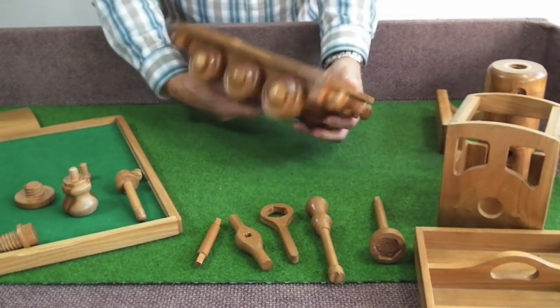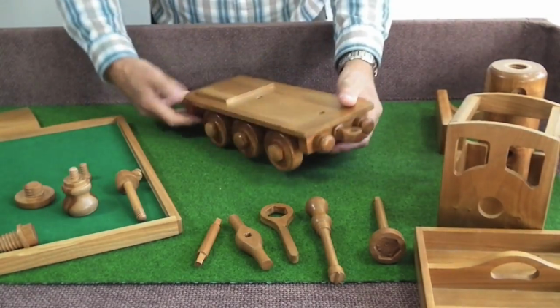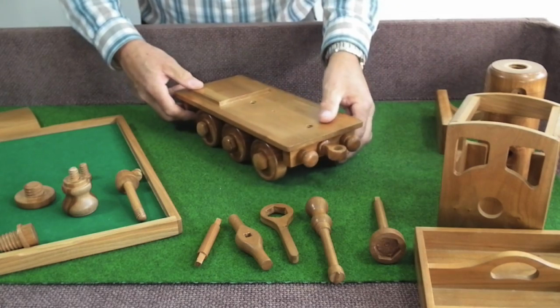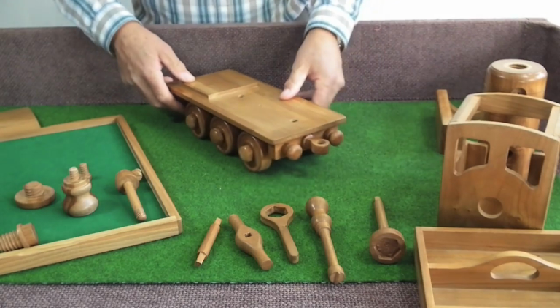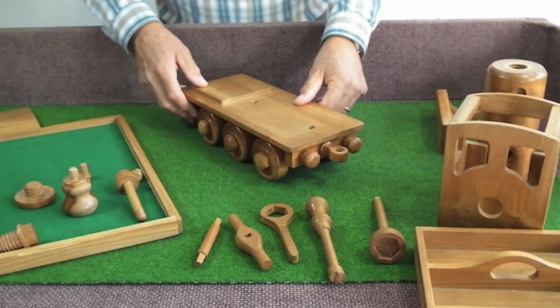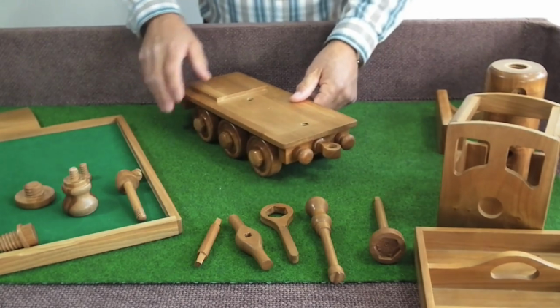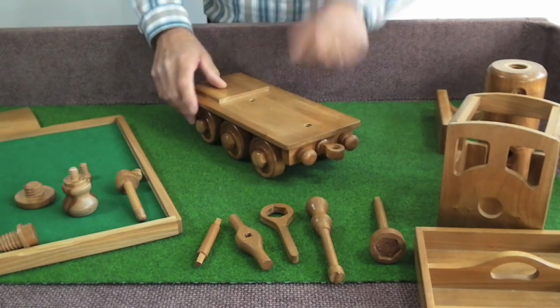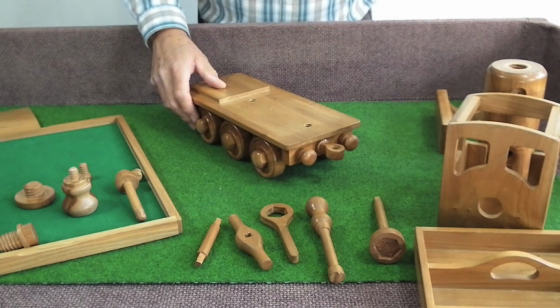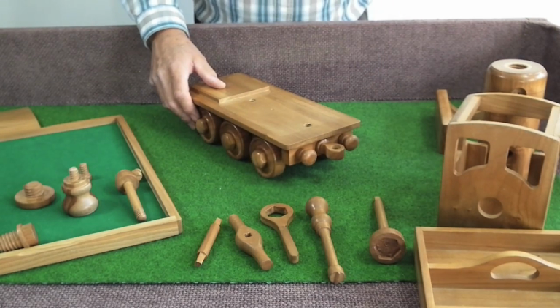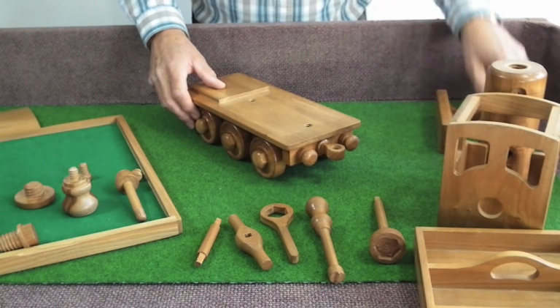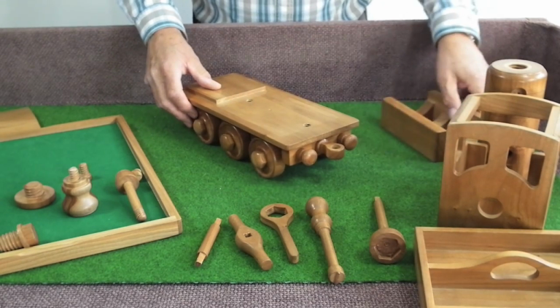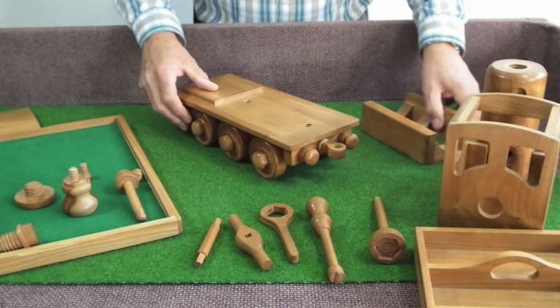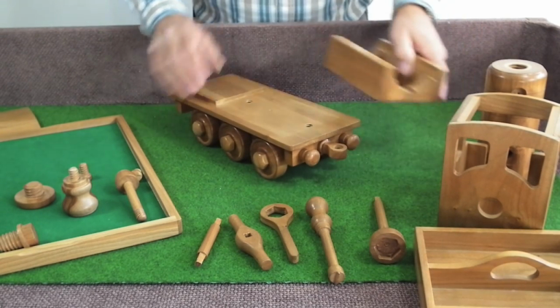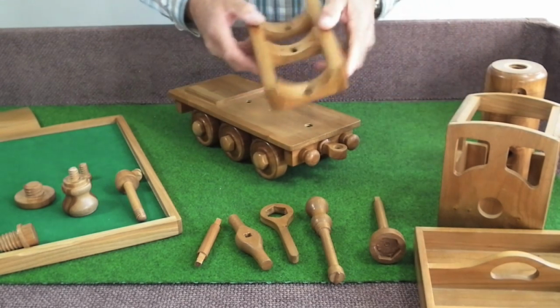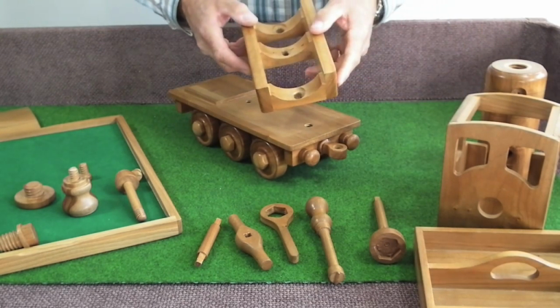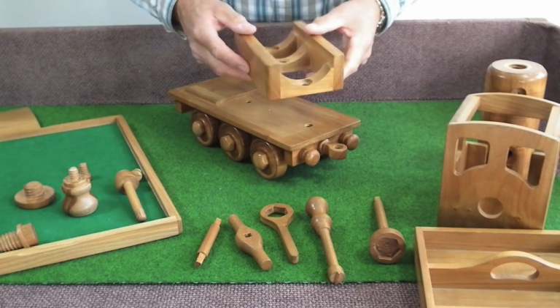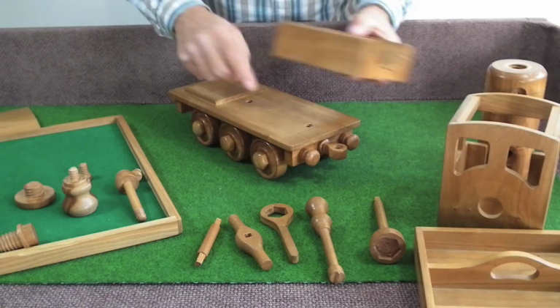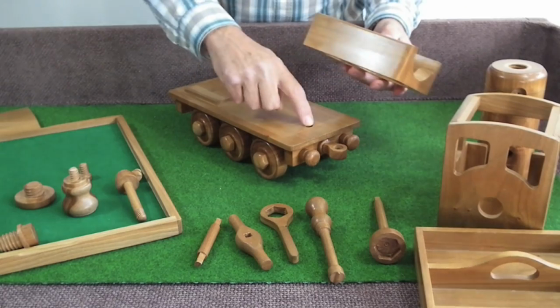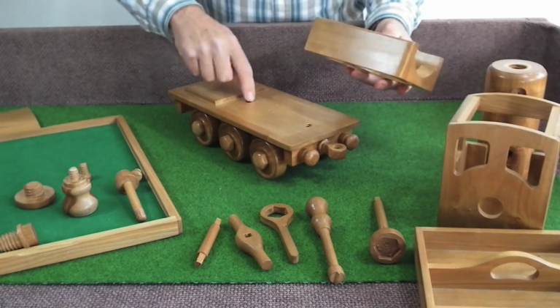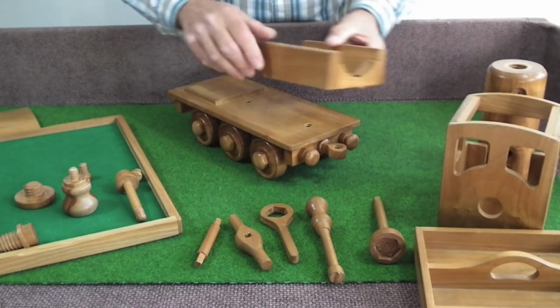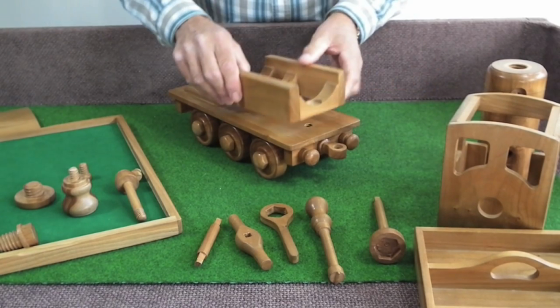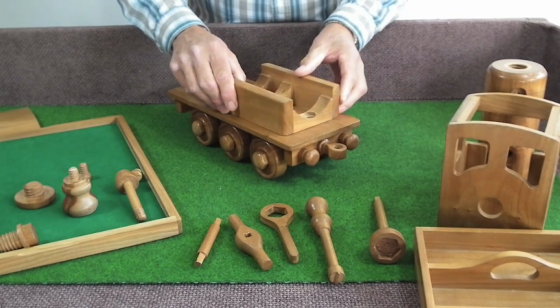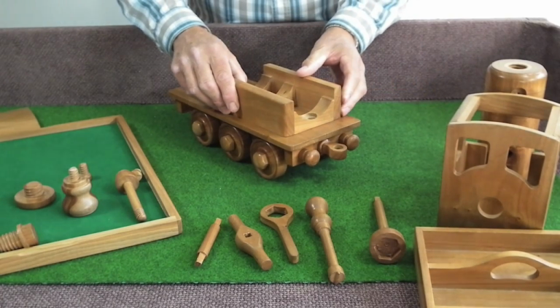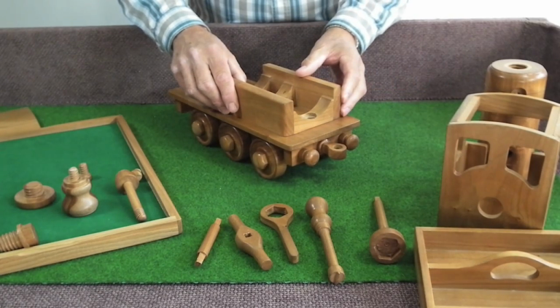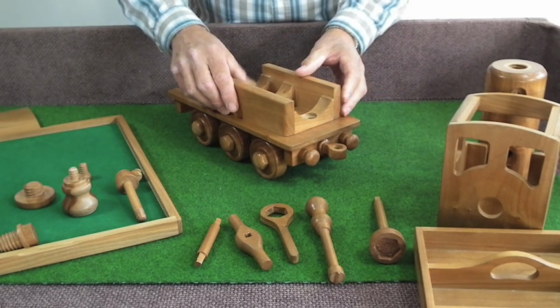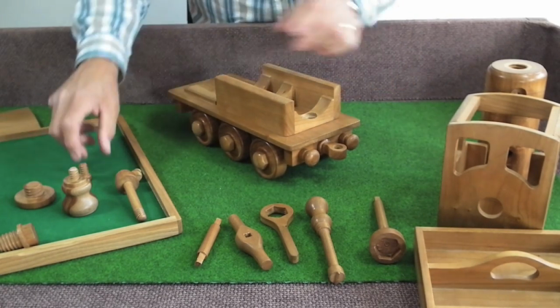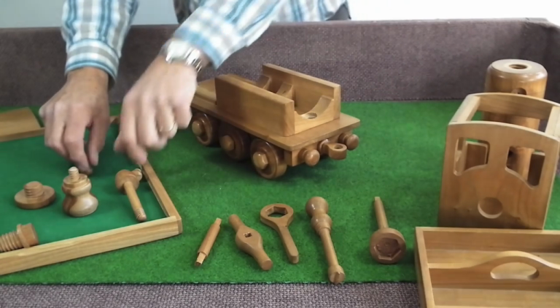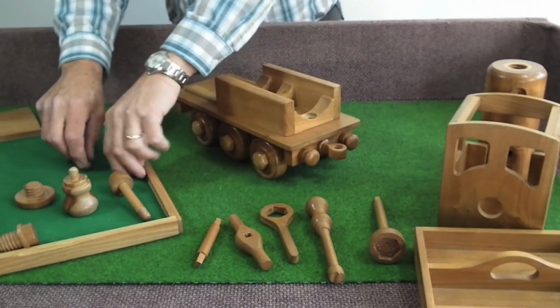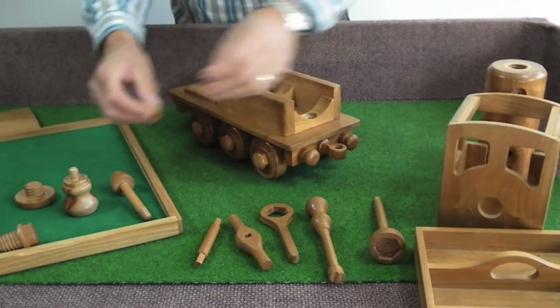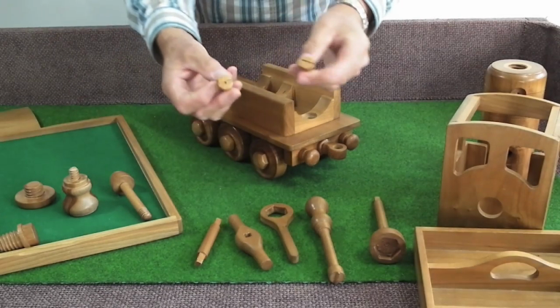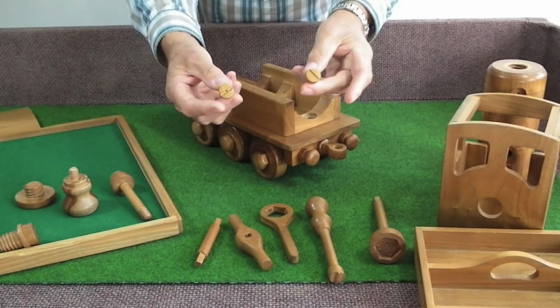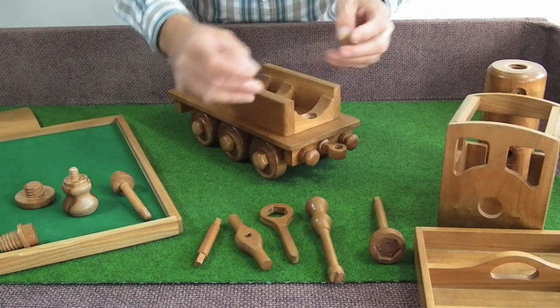With the chassis complete, the next task is to put the boiler cradle on. The boiler cradle locates over two holes and is held in place with two wooden screws.